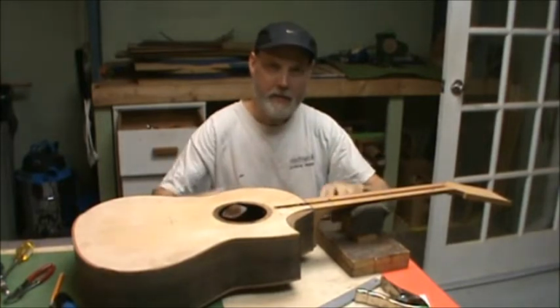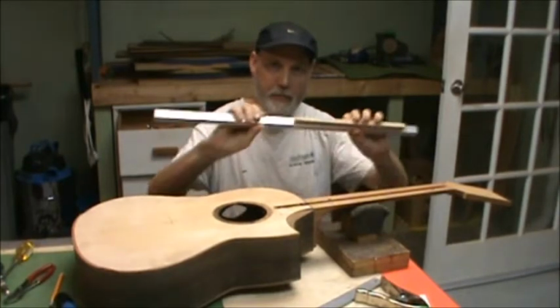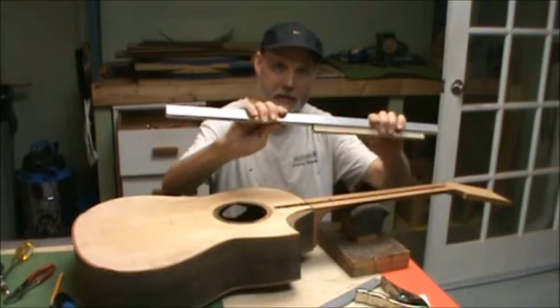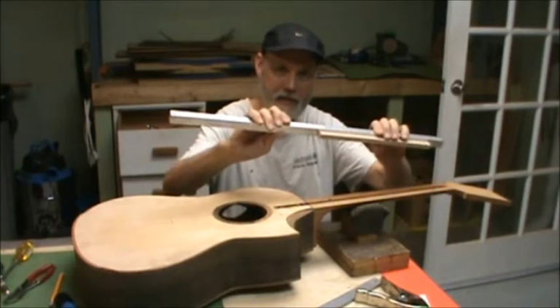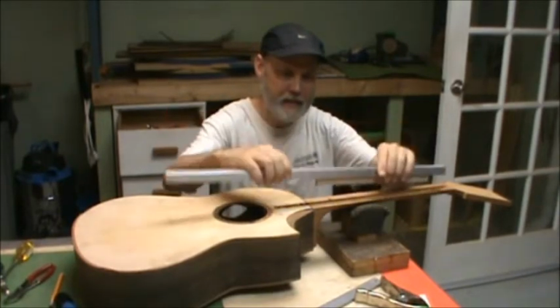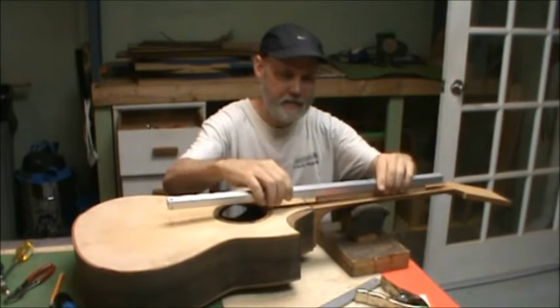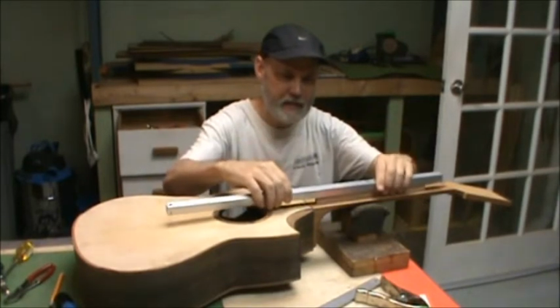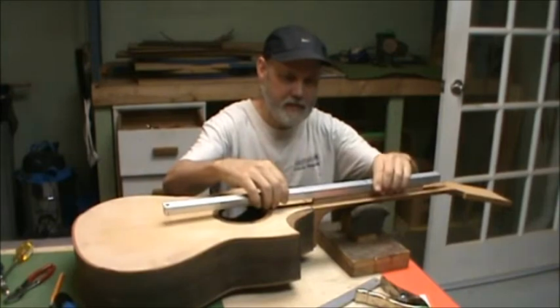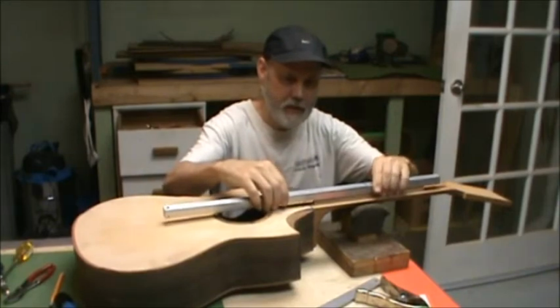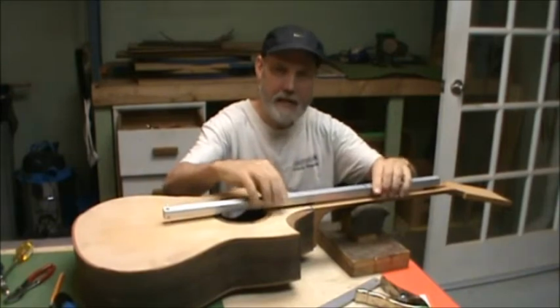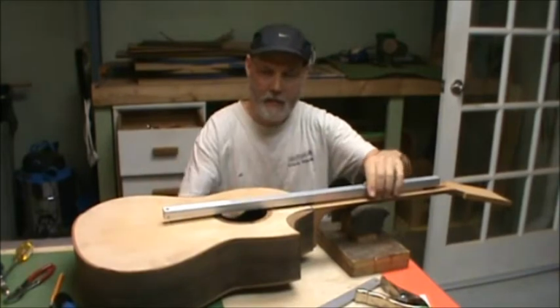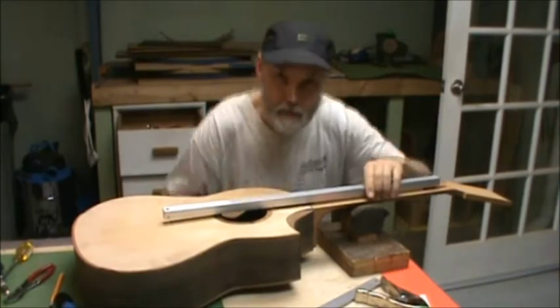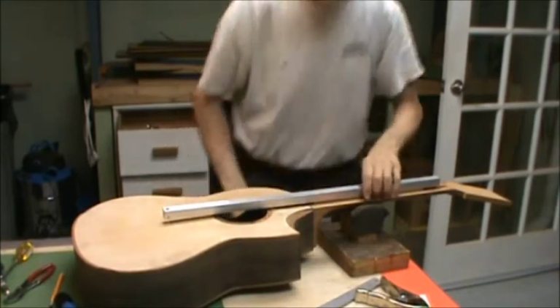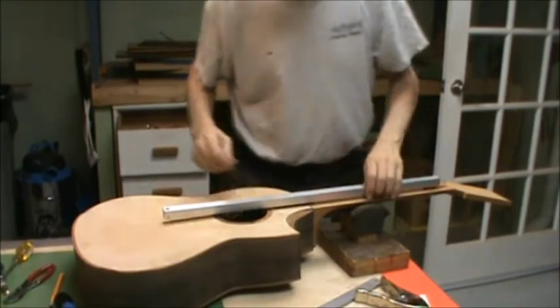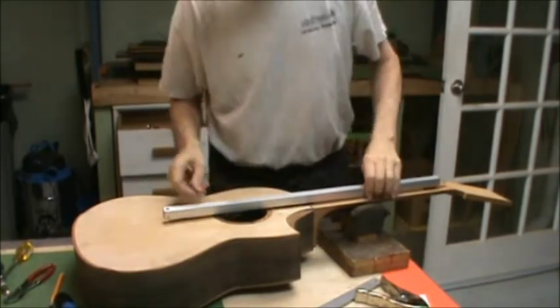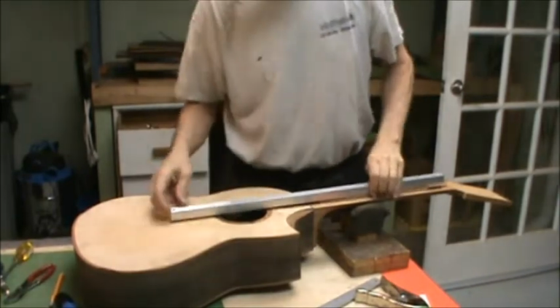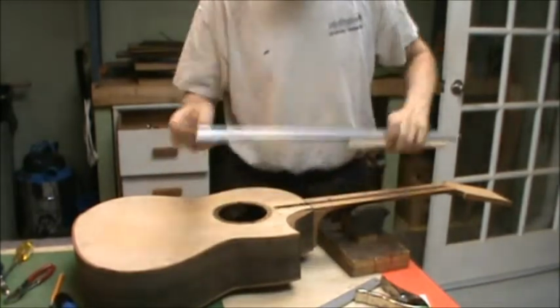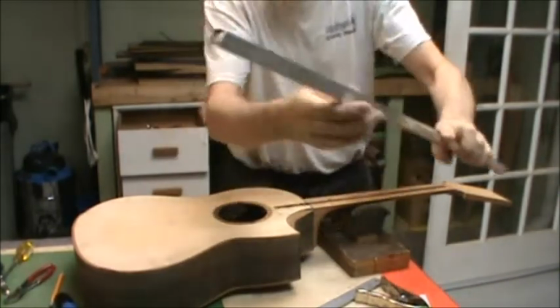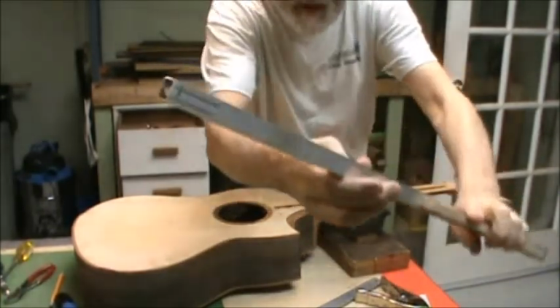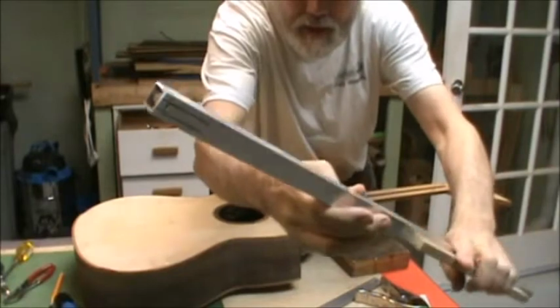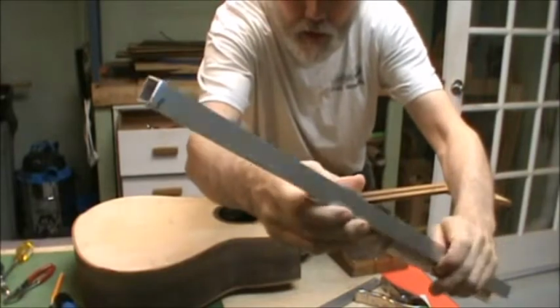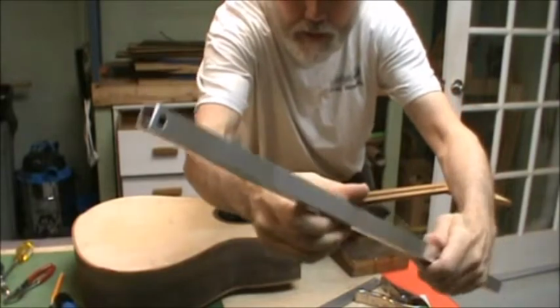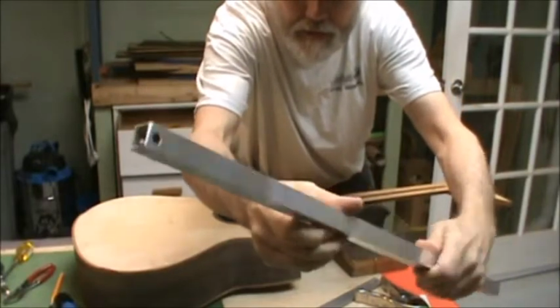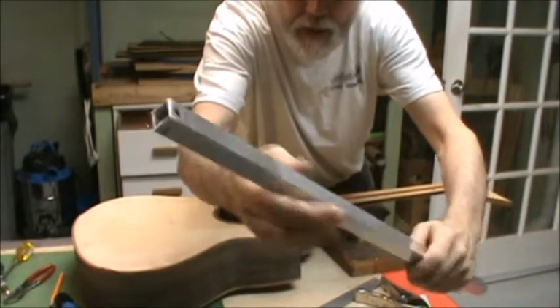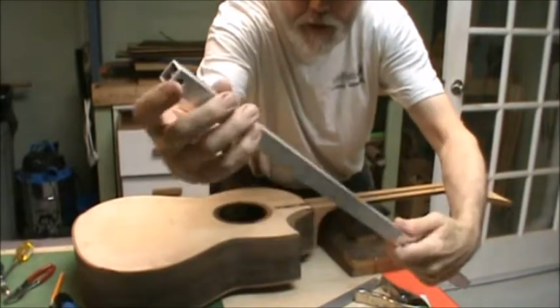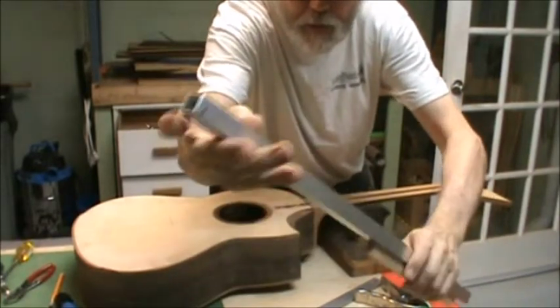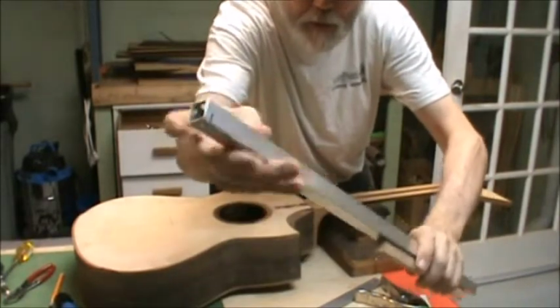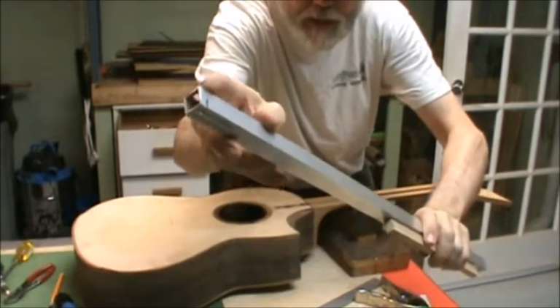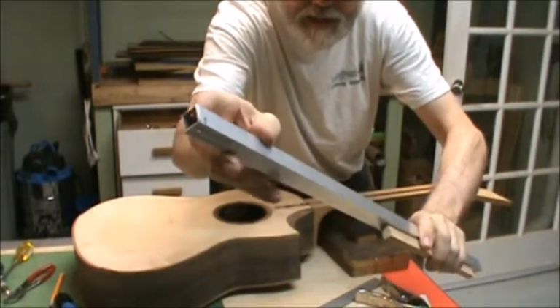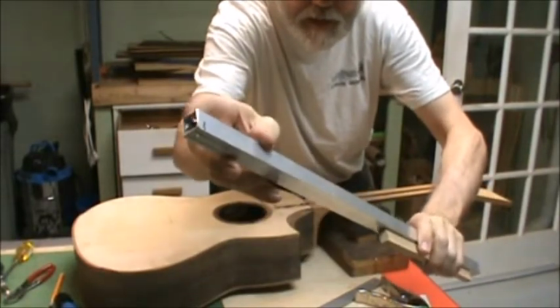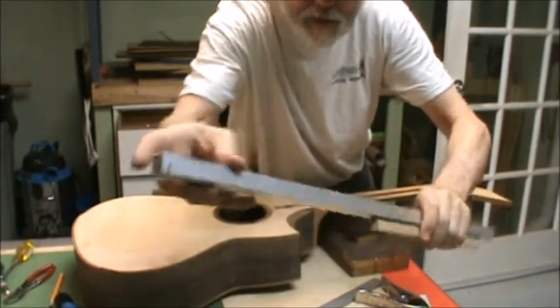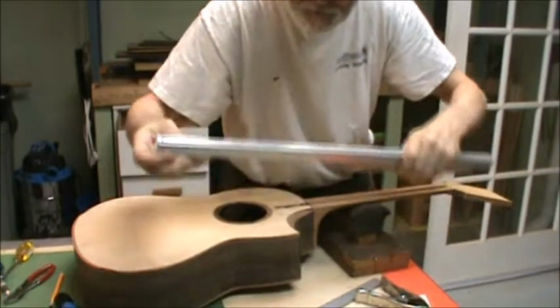So it's a simple little jig. It fits into the truss rod slot, whatever truss rod you're using, and it has a hole. There's a hole in the end of it — a larger hole and a smaller hole — so I can see readily through the larger hole.